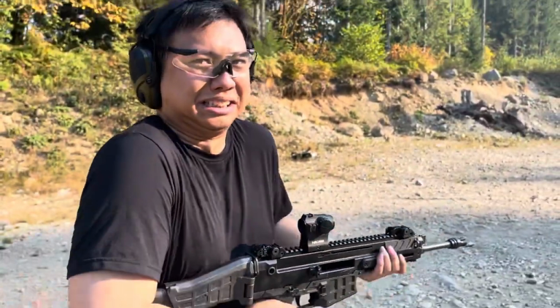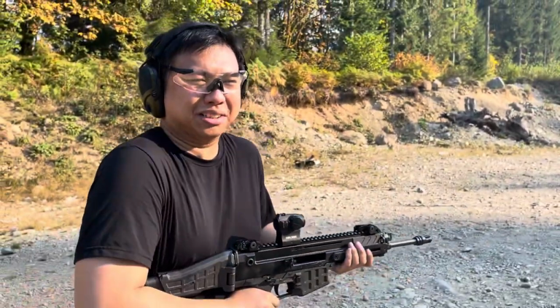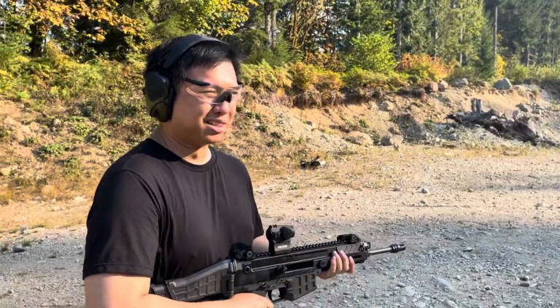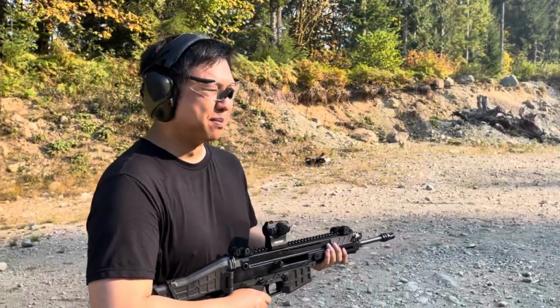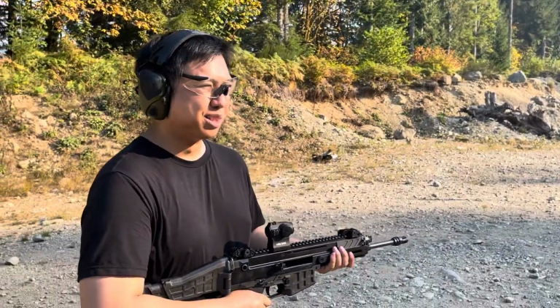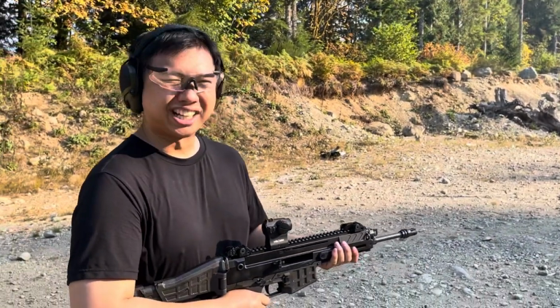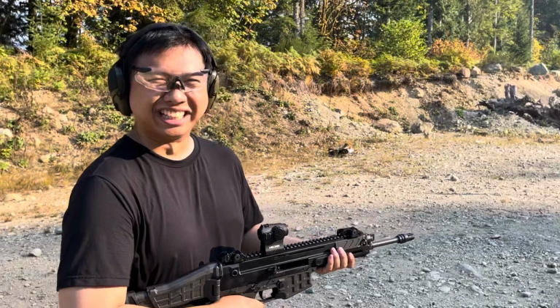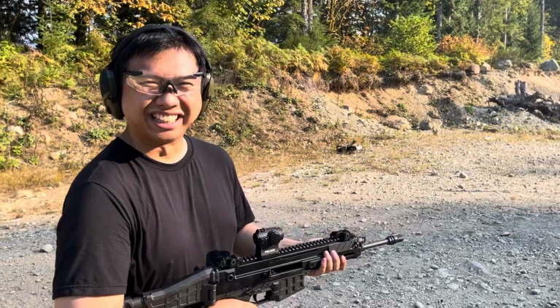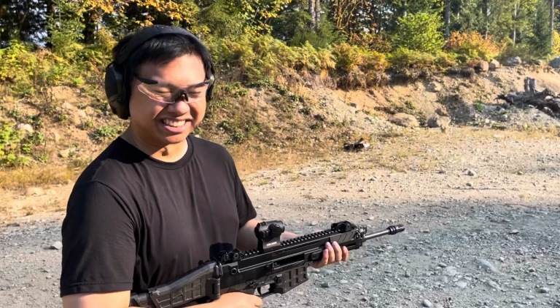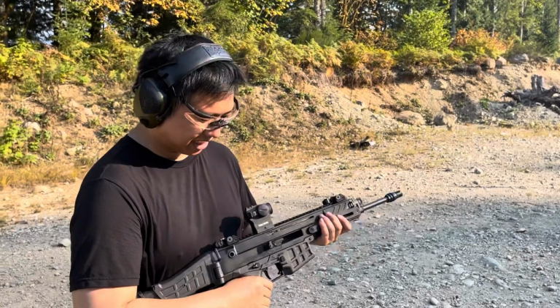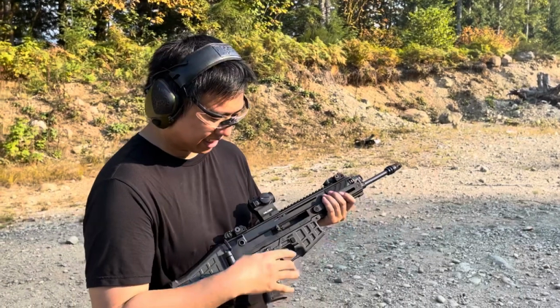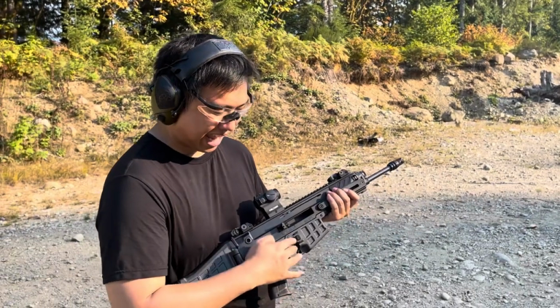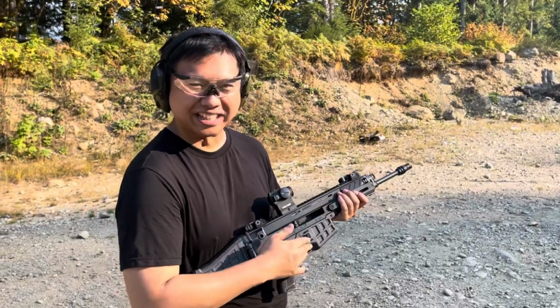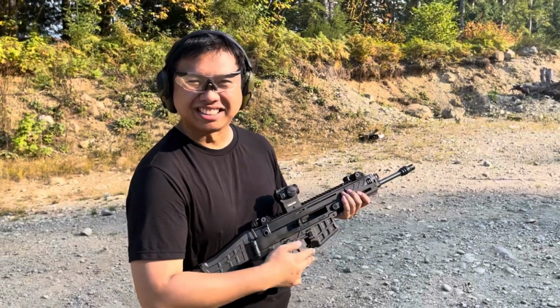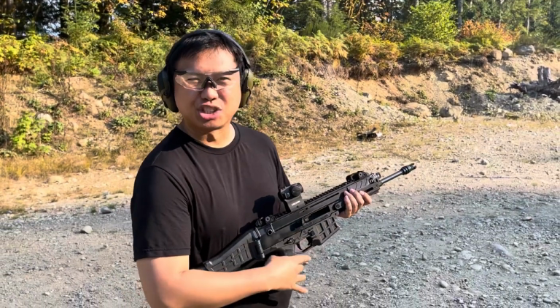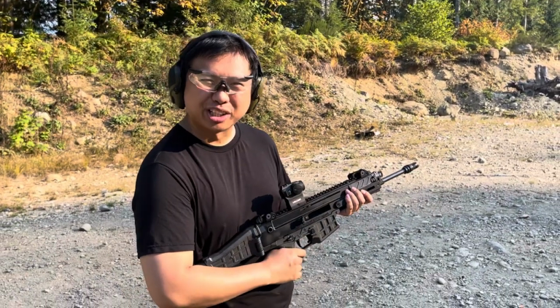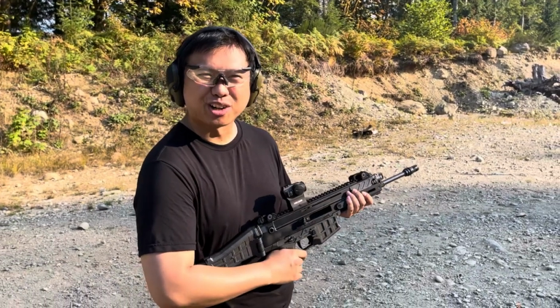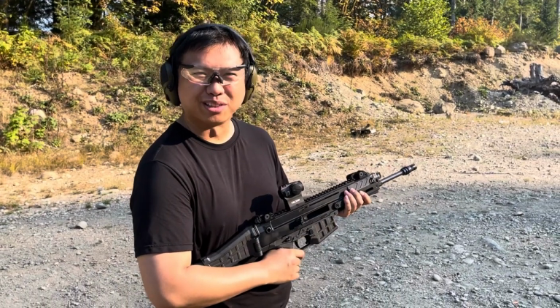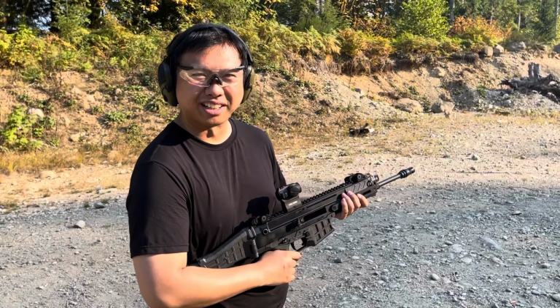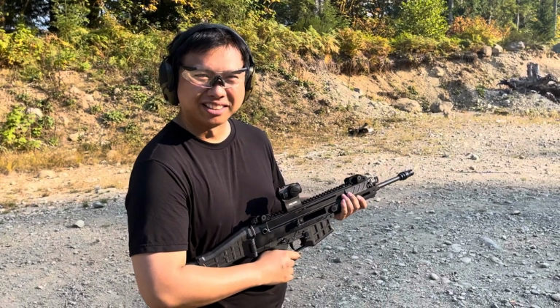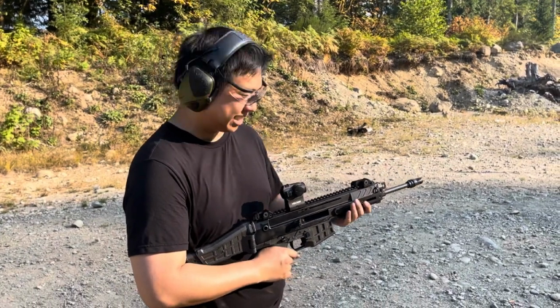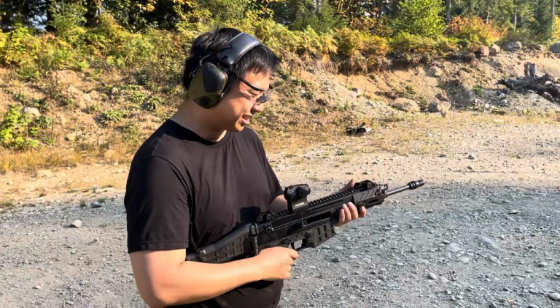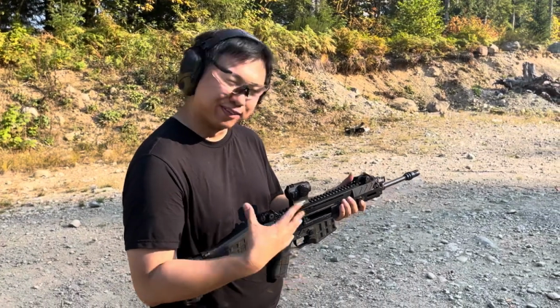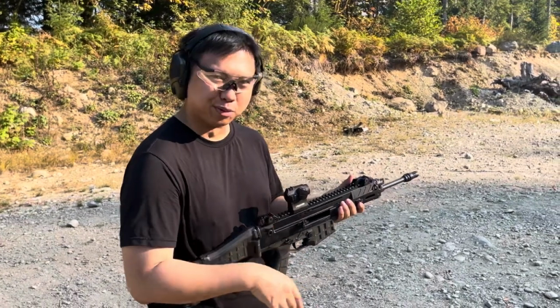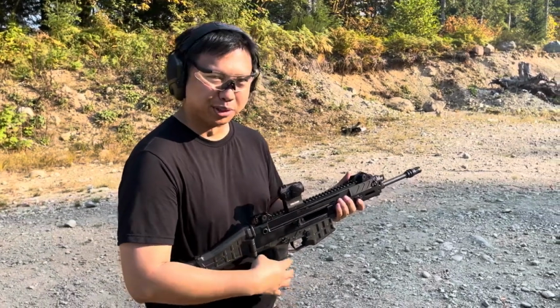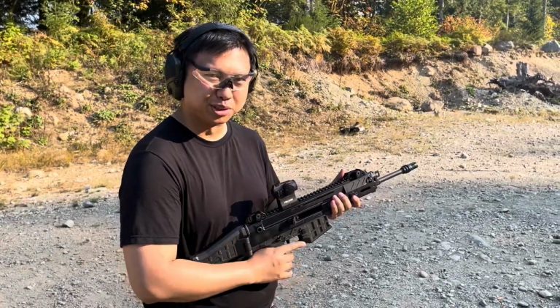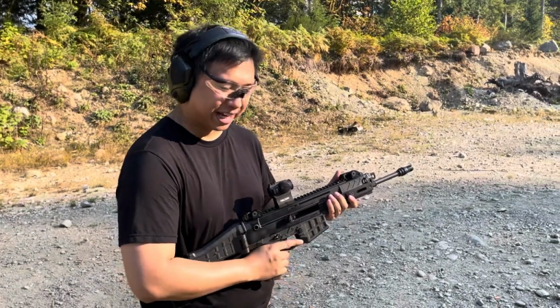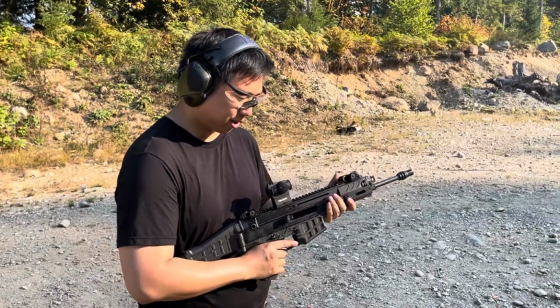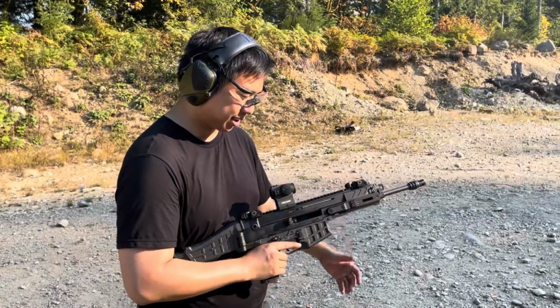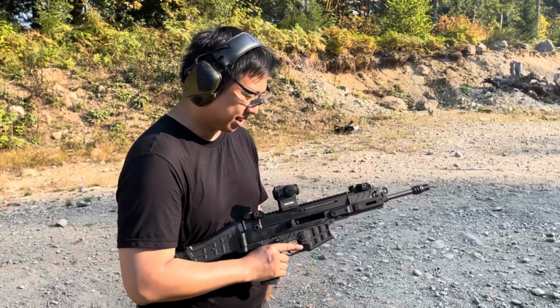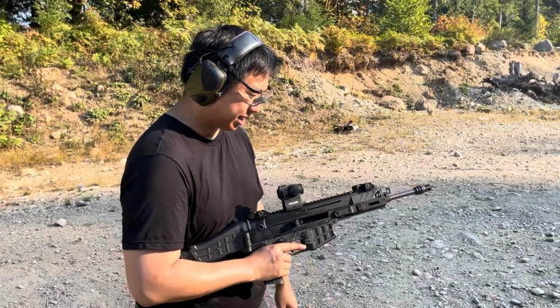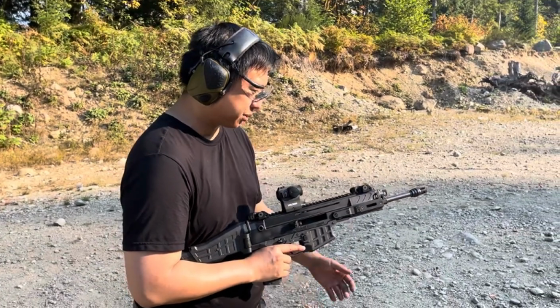Let me know what you guys think — is it a good idea to have it inside the trigger guard or not? This is different from what we're used to in ARs here in the US.